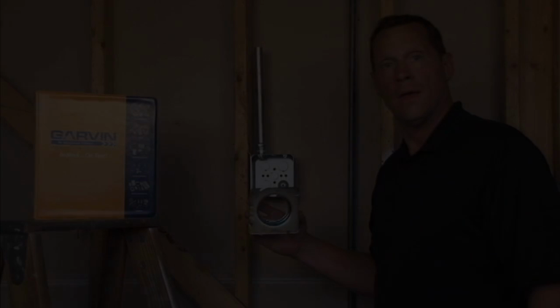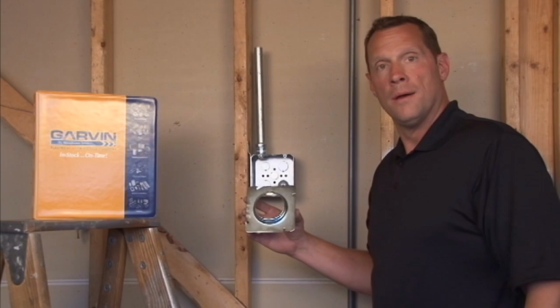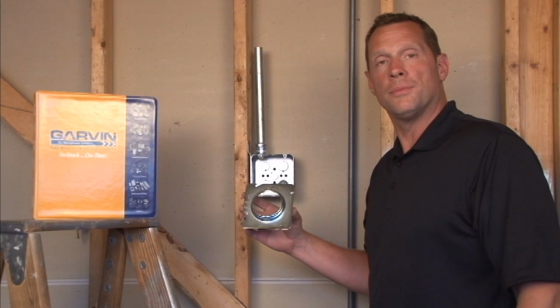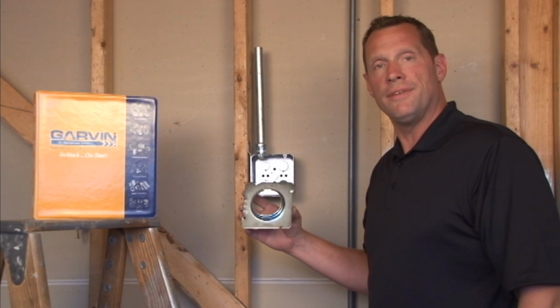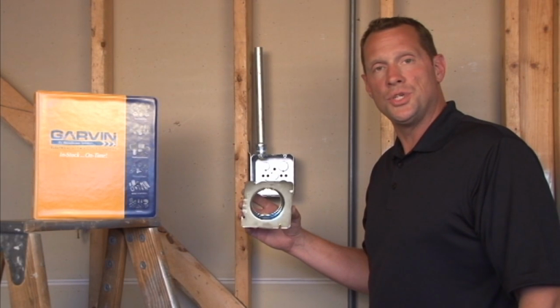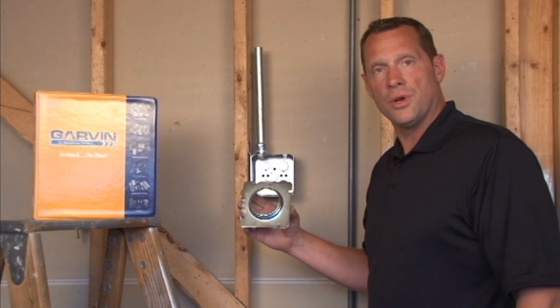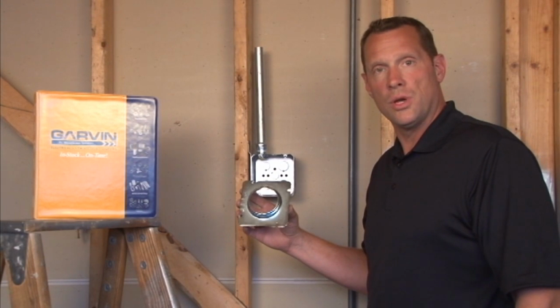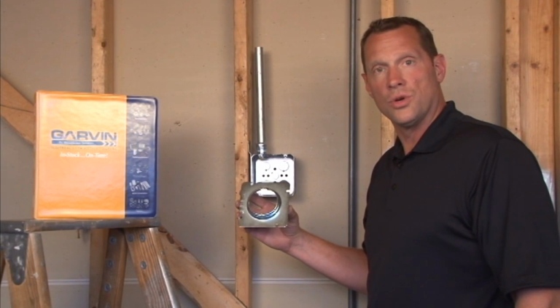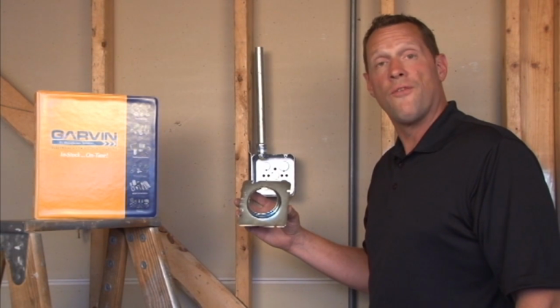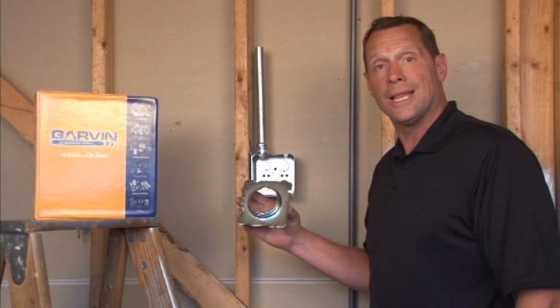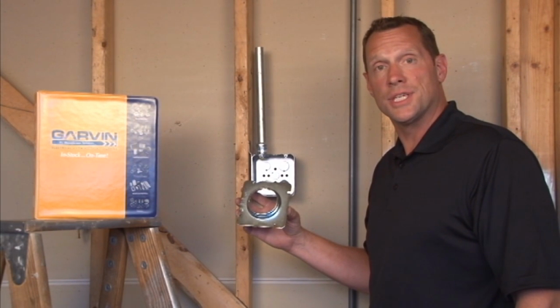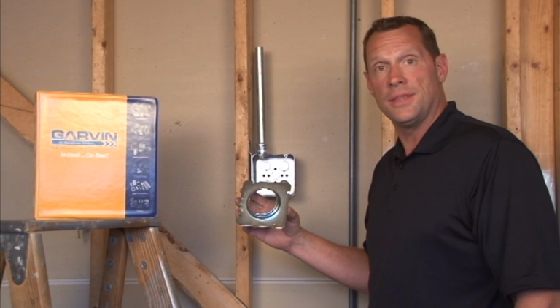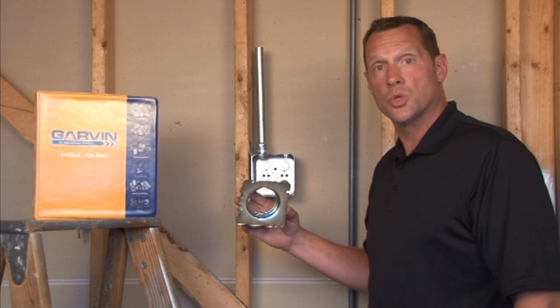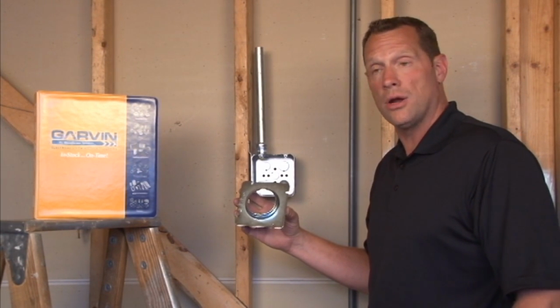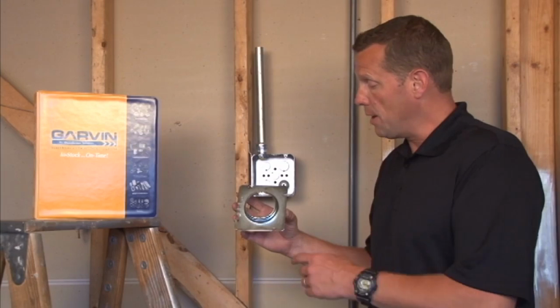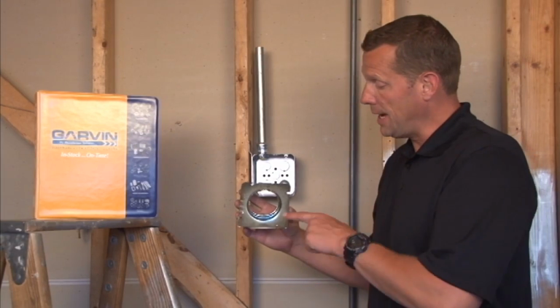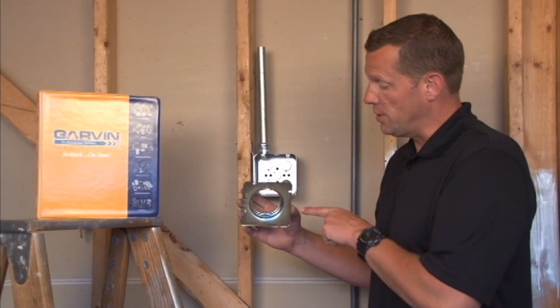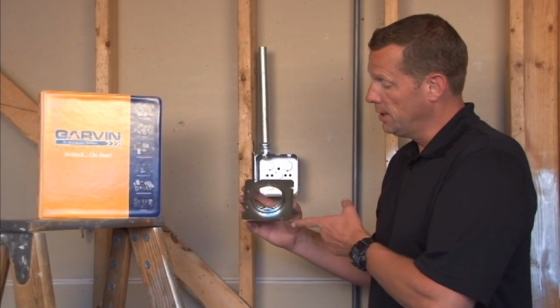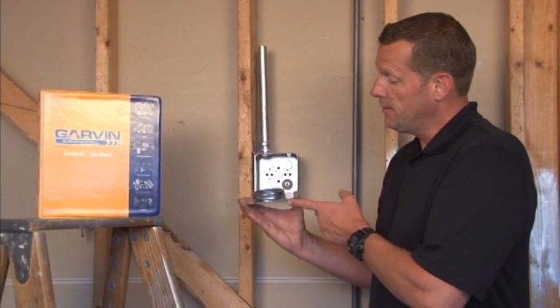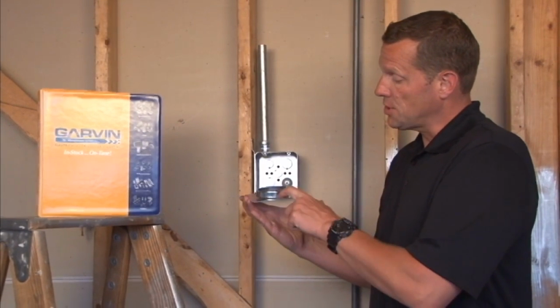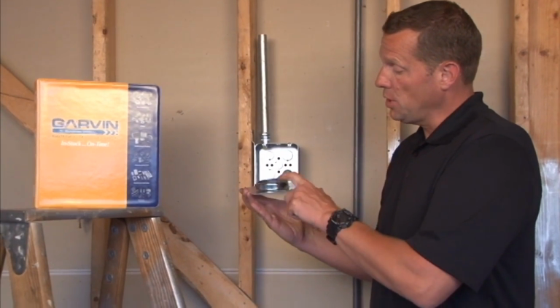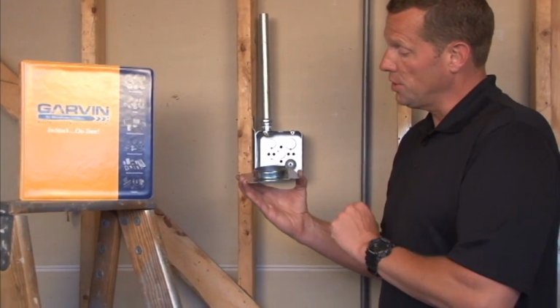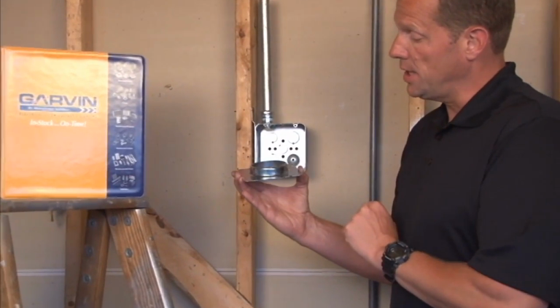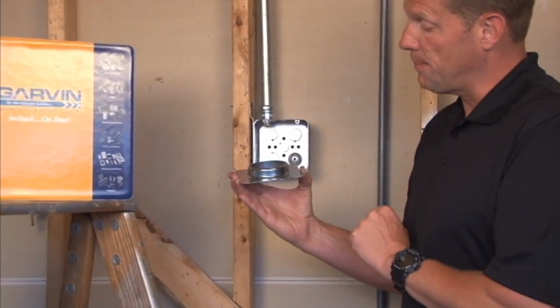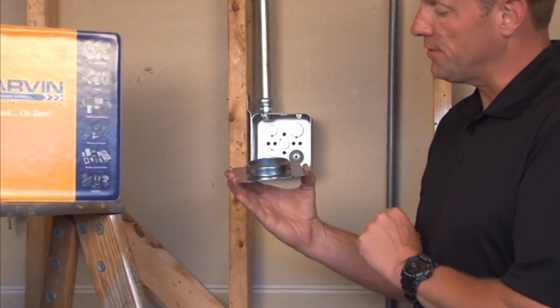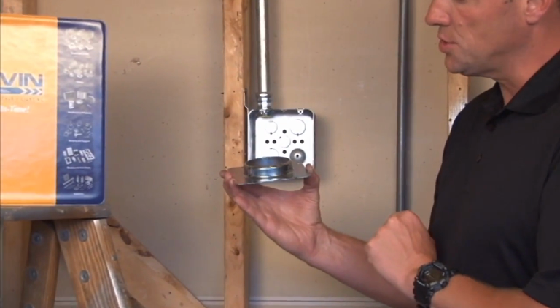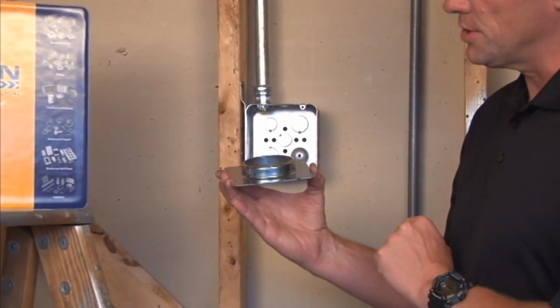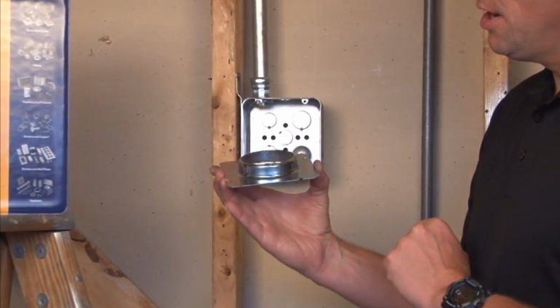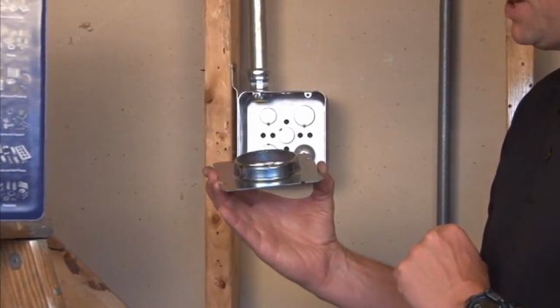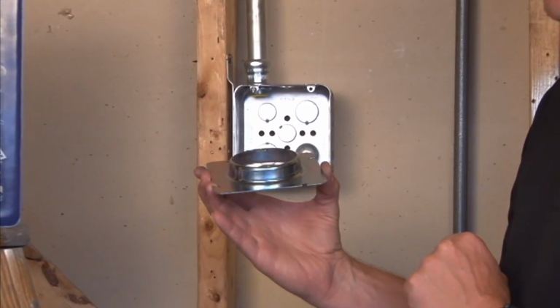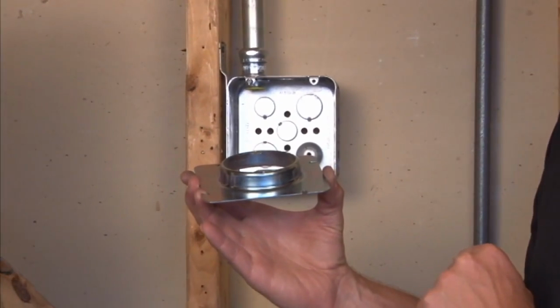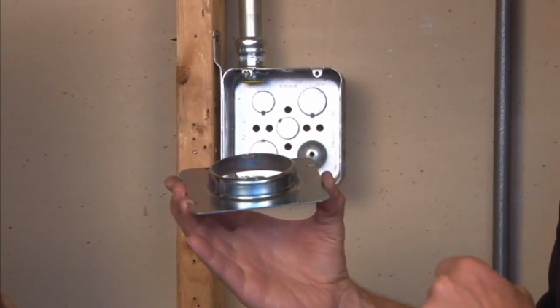Part number 72C3 and 3 quarters is a 4 and 11 sixteenth inch square plaster ring that has a 3 quarter inch raised depth off the stud surface for plaster, tile, or drywall.